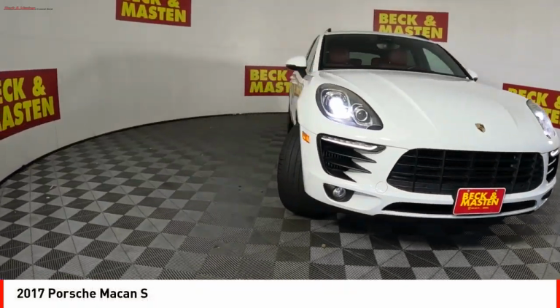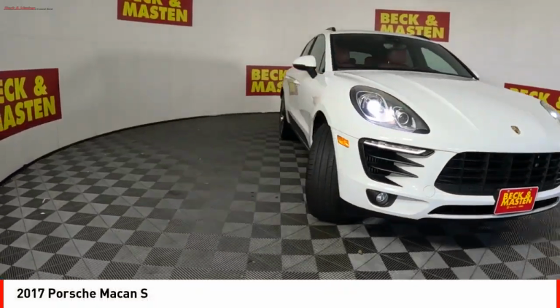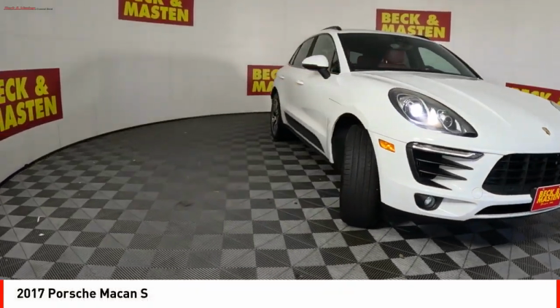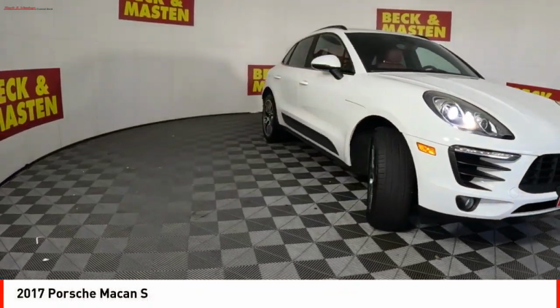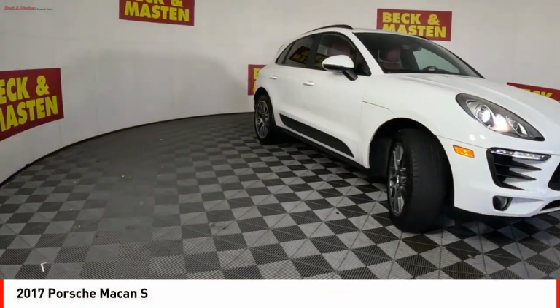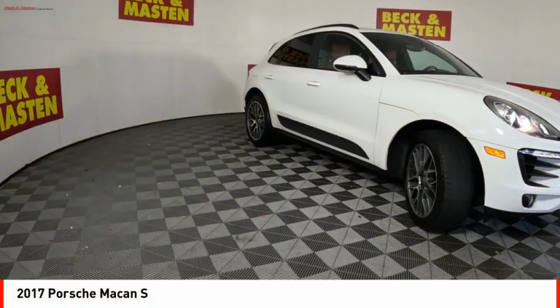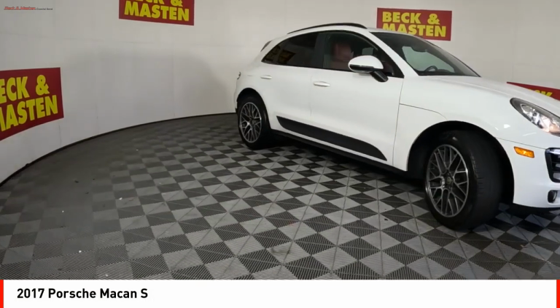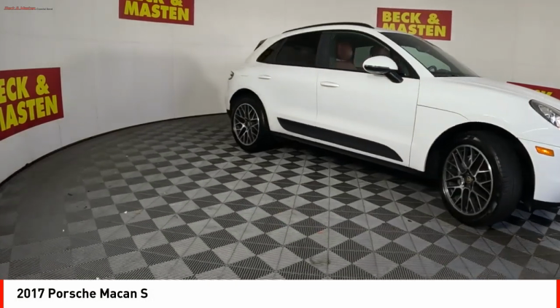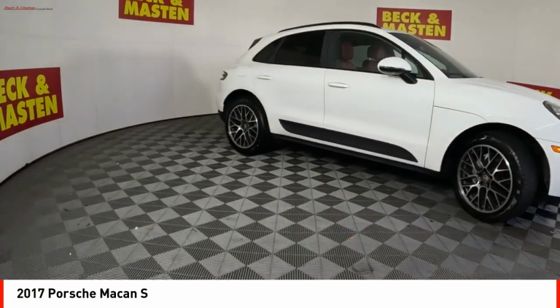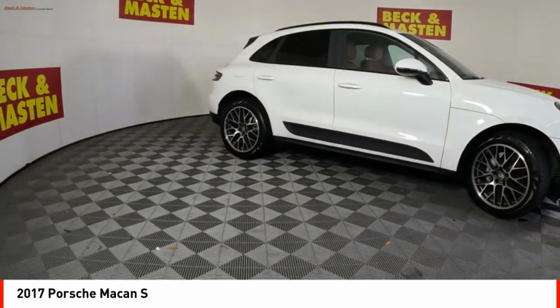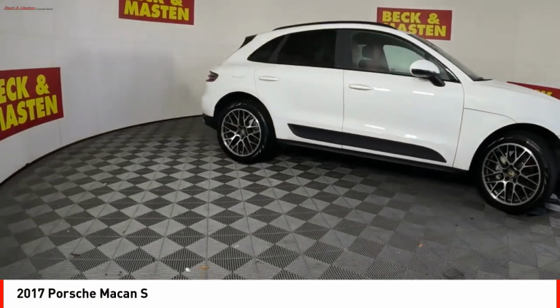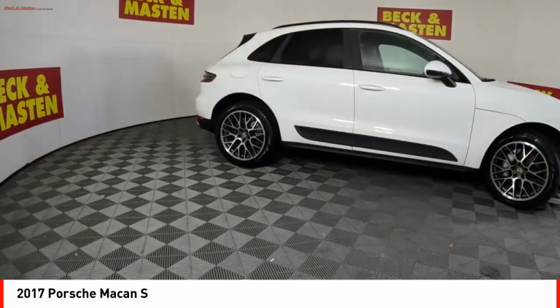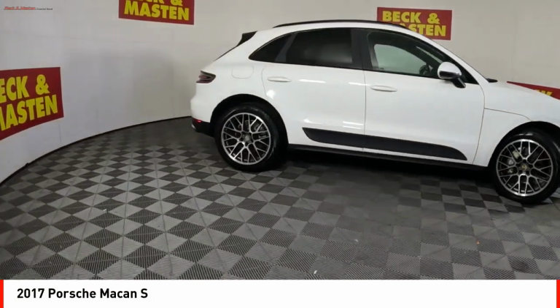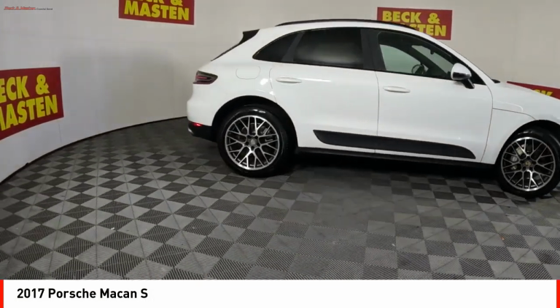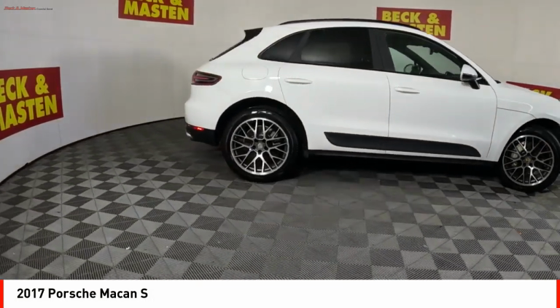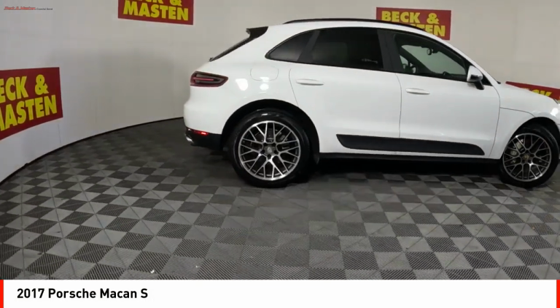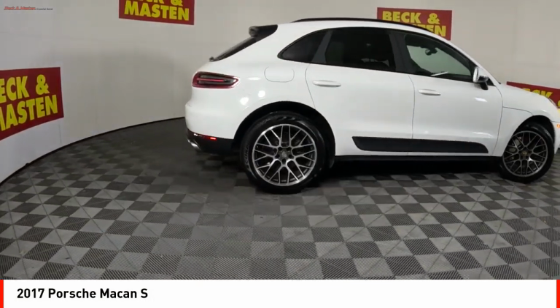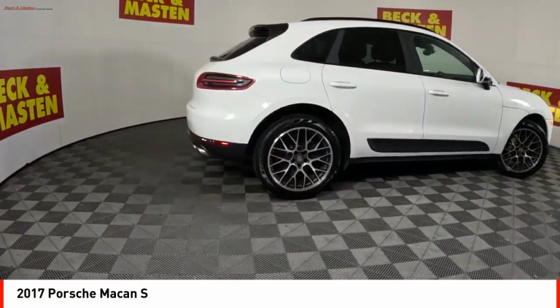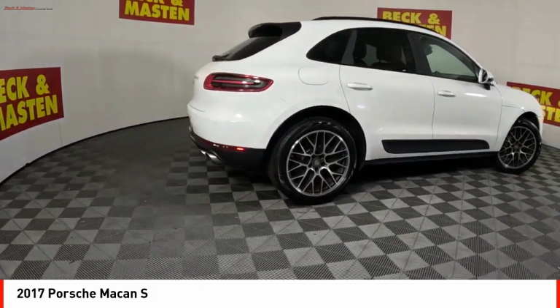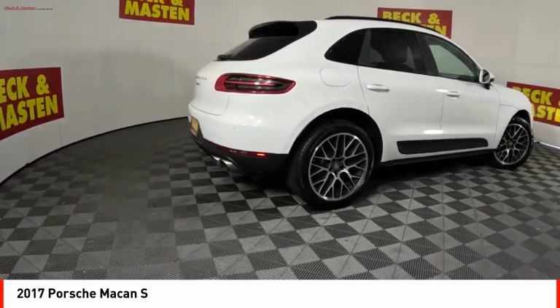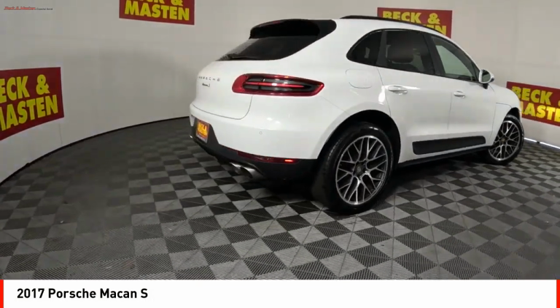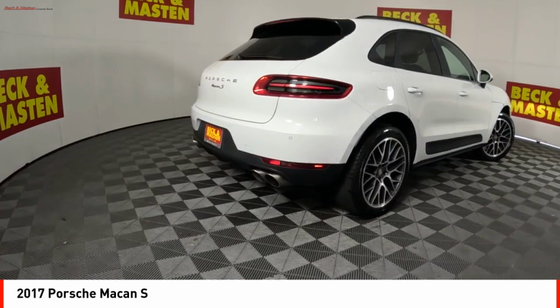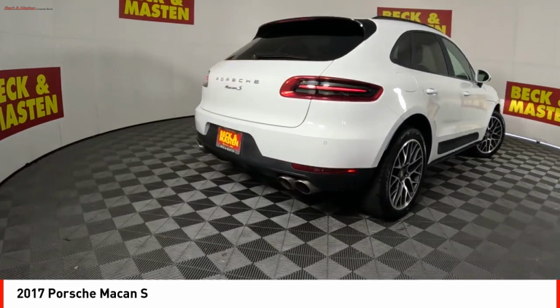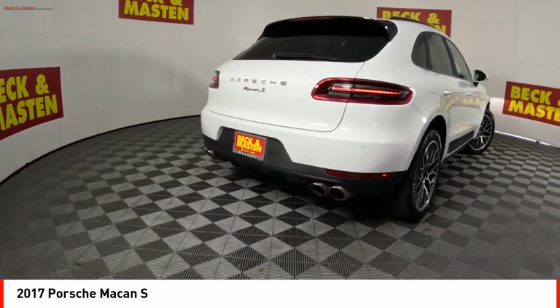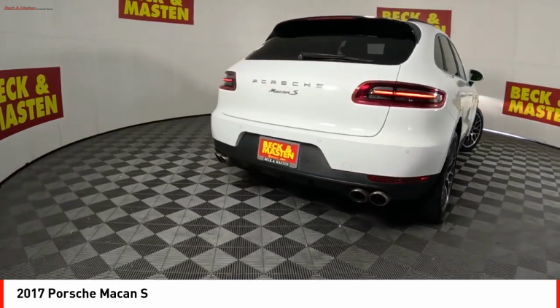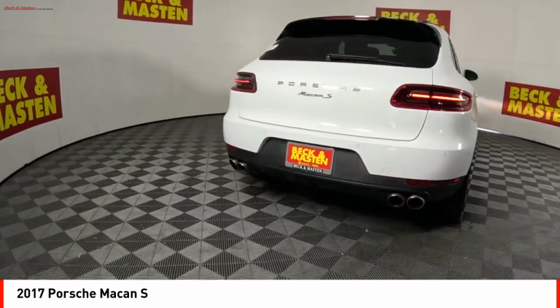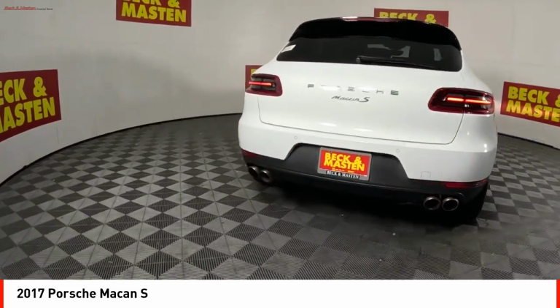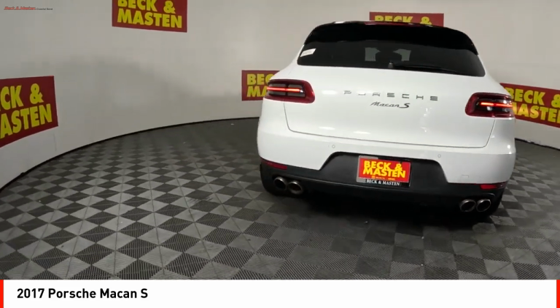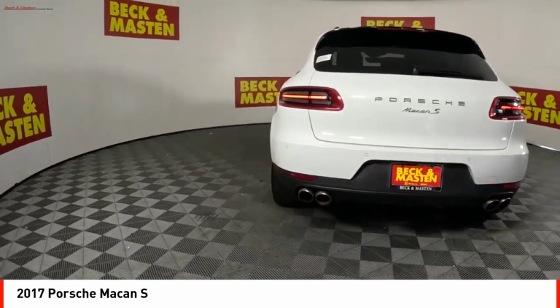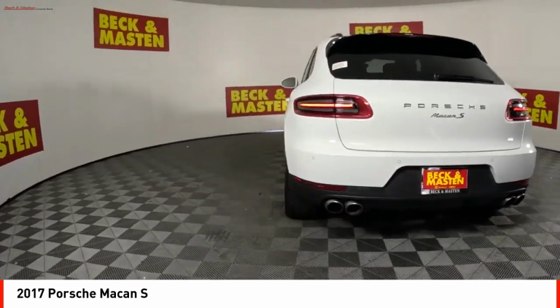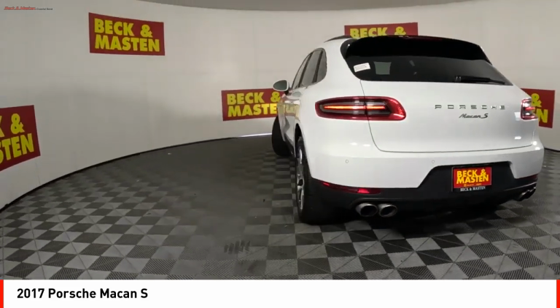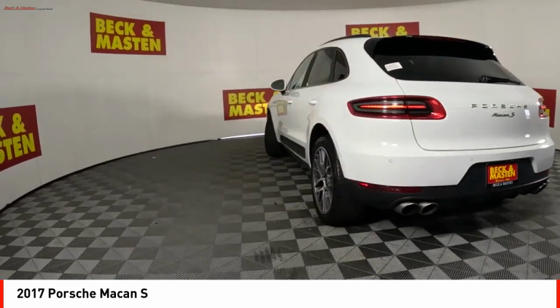Make a great choice today with the 2017 Macan. The Porsche Macan is built for an intensive life in which the thirst for experience and thrills are ever-present.